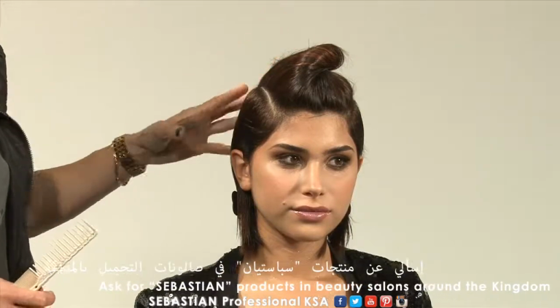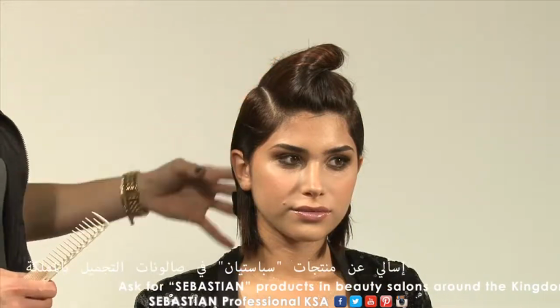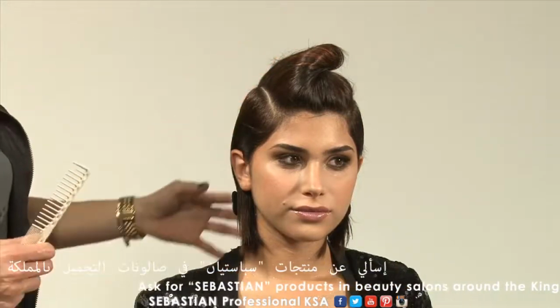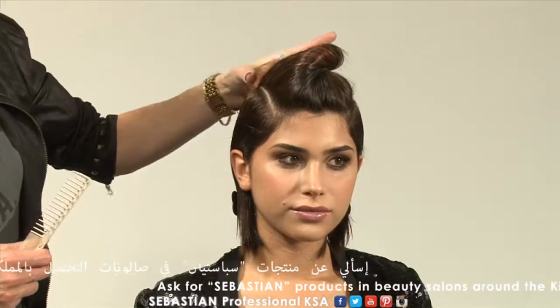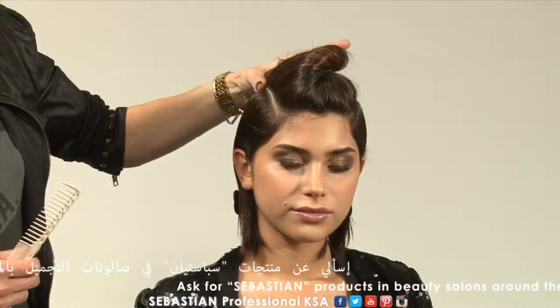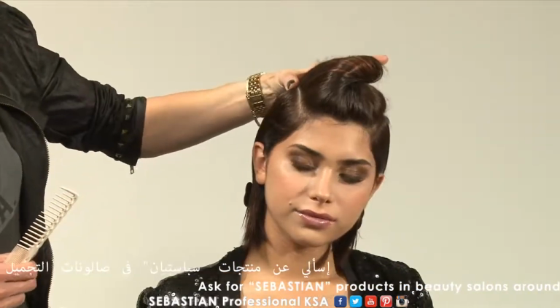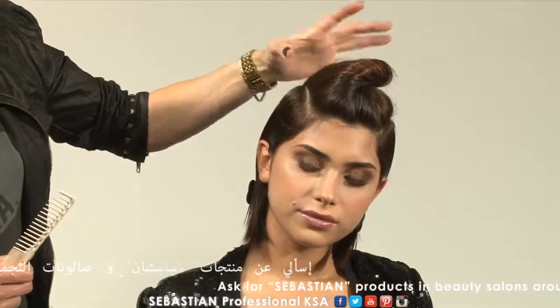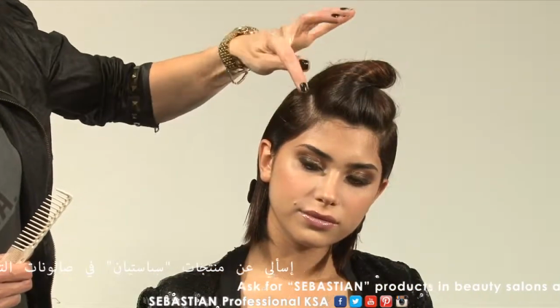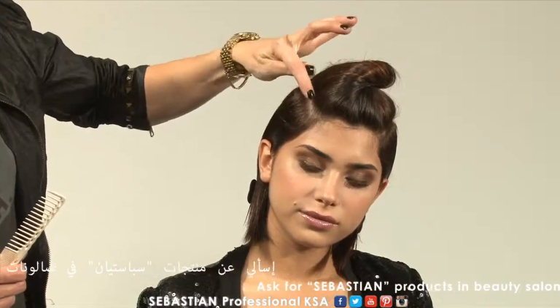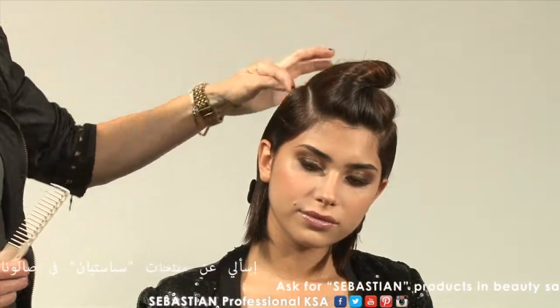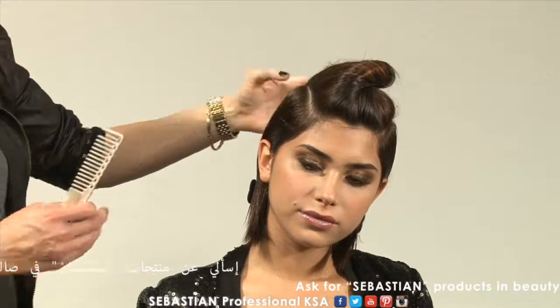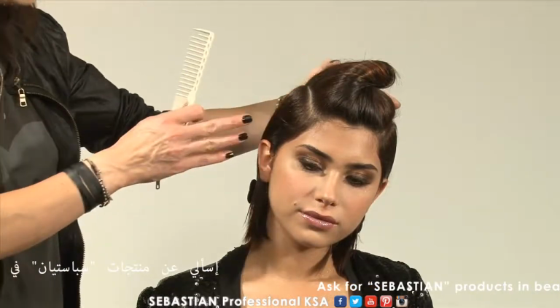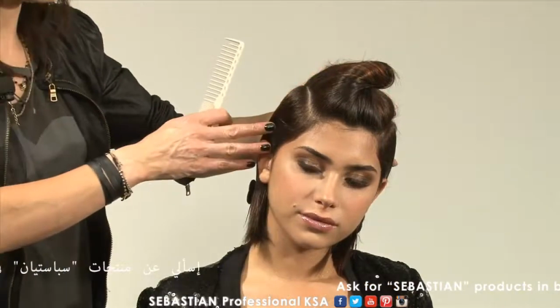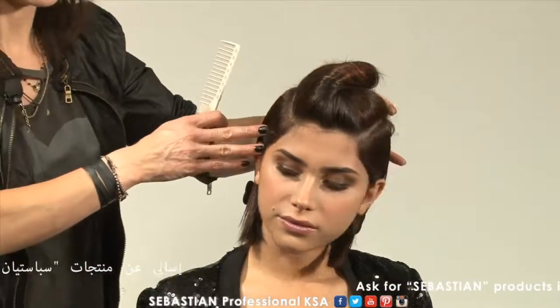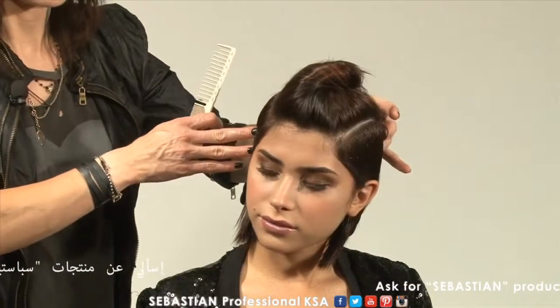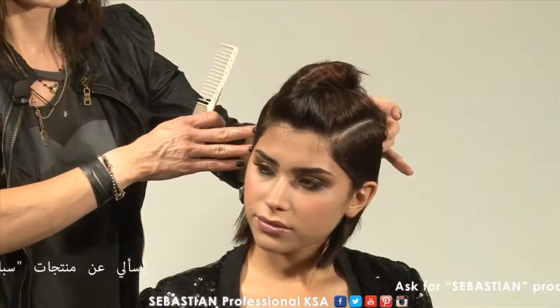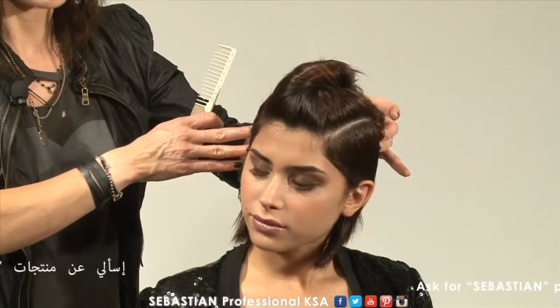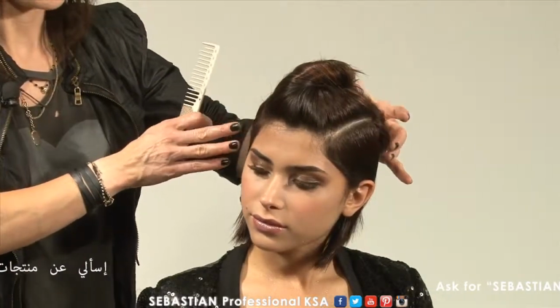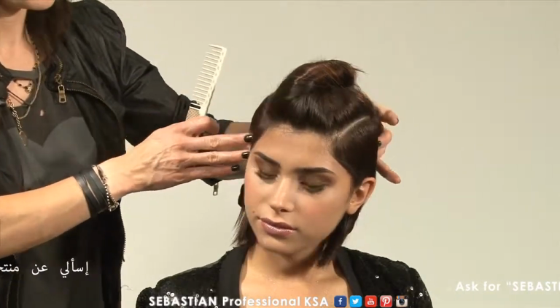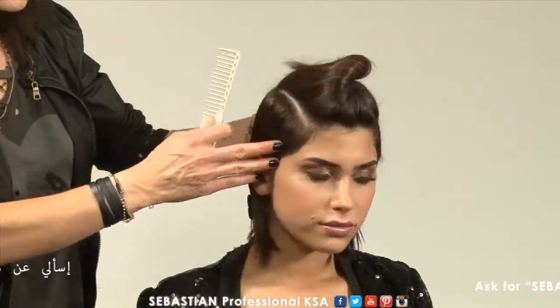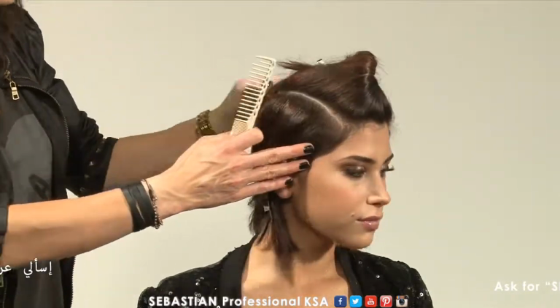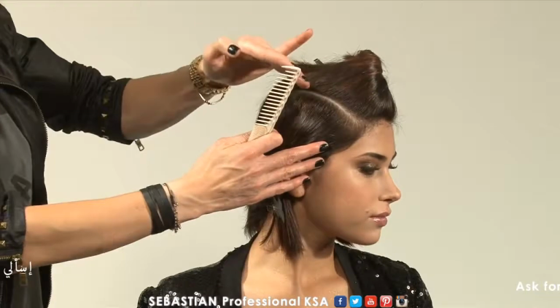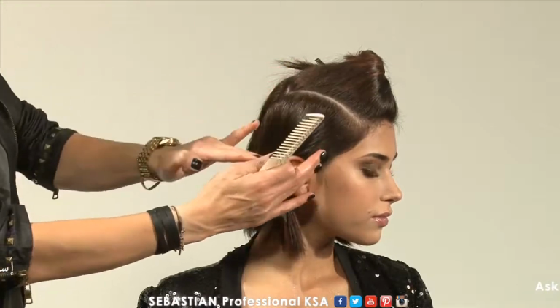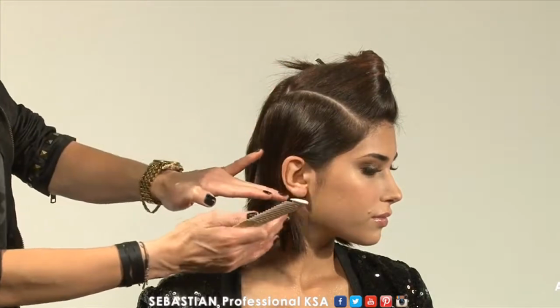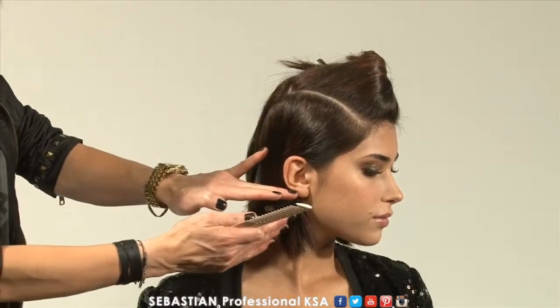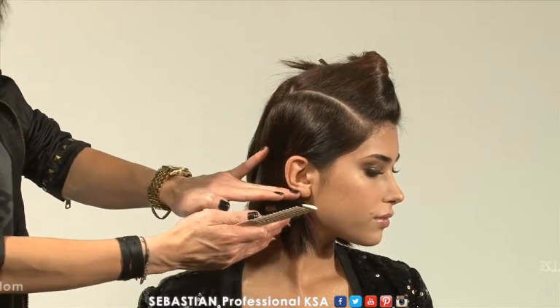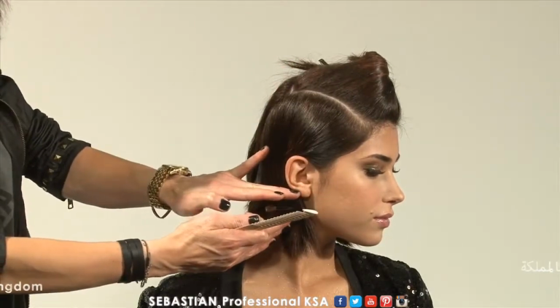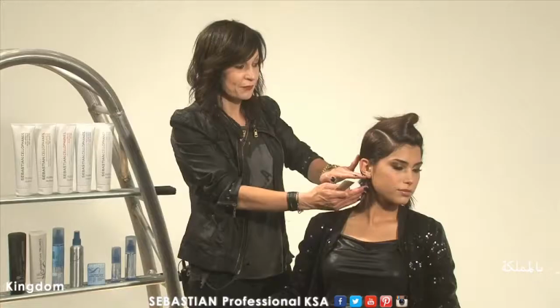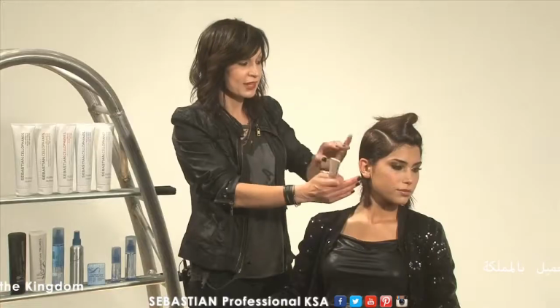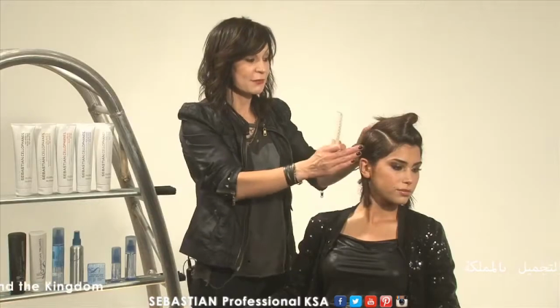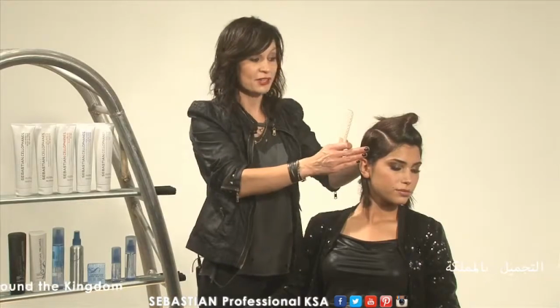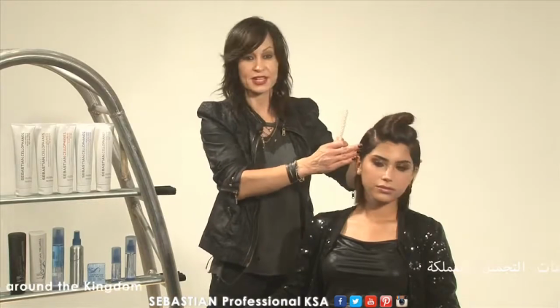How I'm going to section it — or how I did section it — I created two C sections on each side of the head, and slicked it all the way back and secured it with a clip. The same thing on the other side.